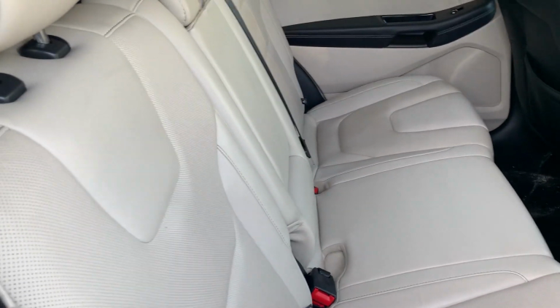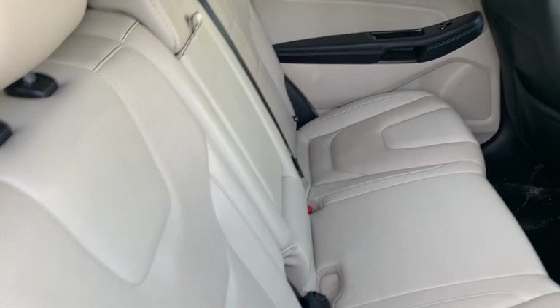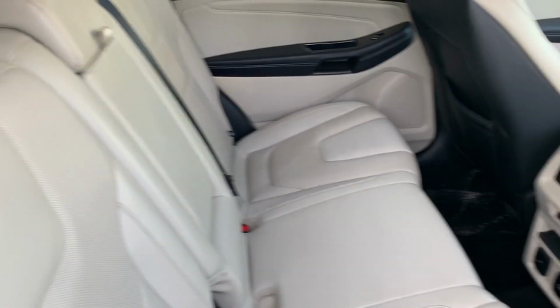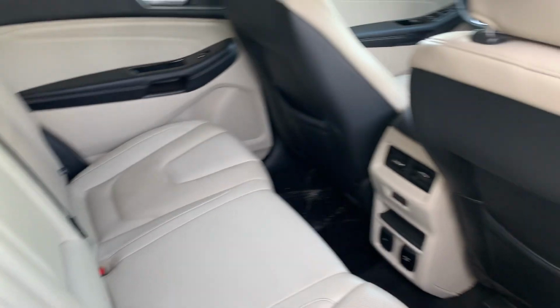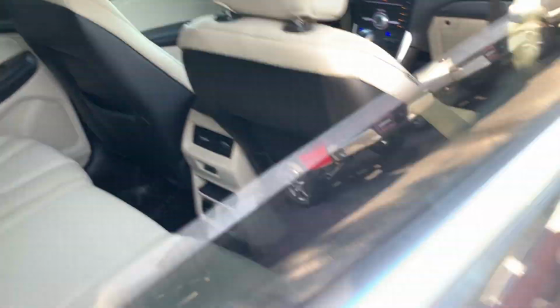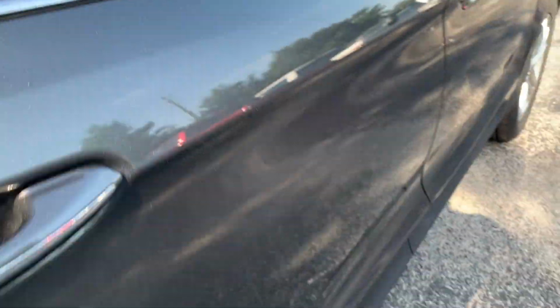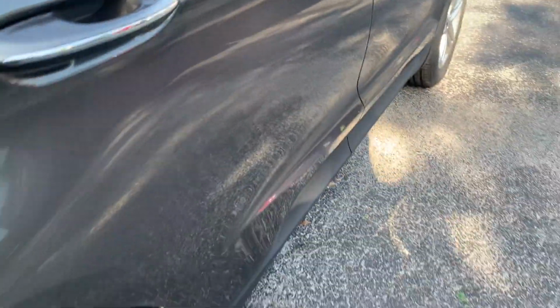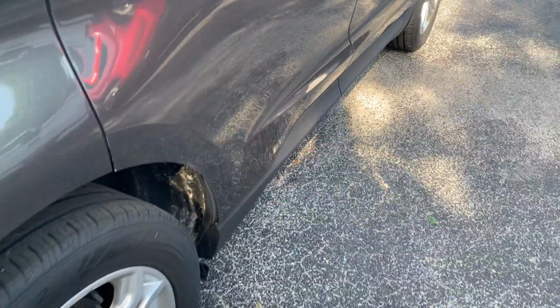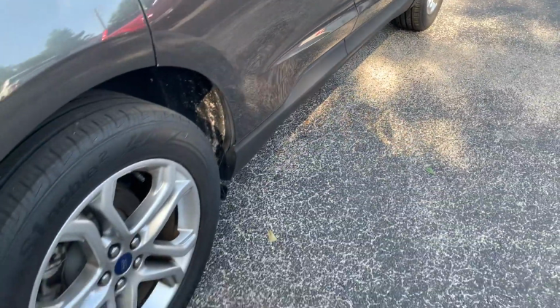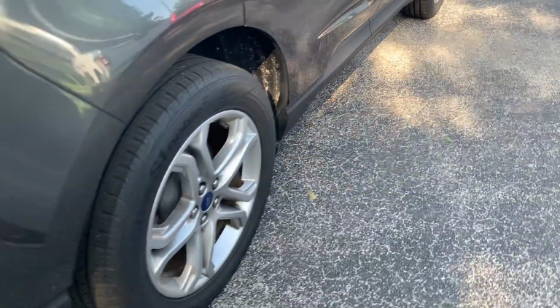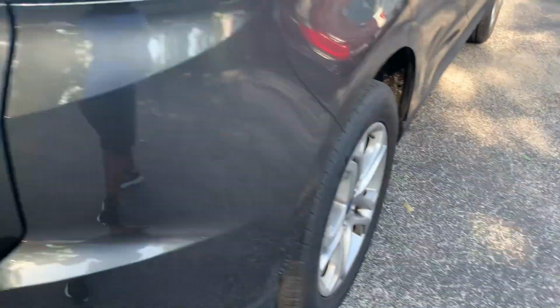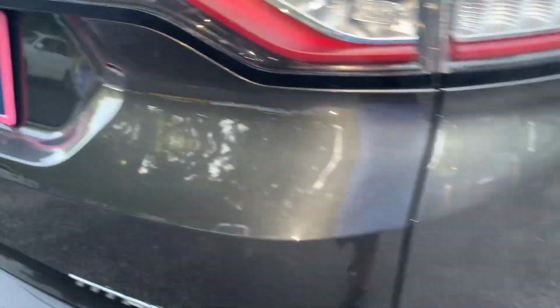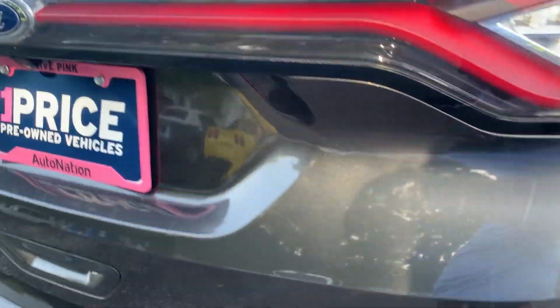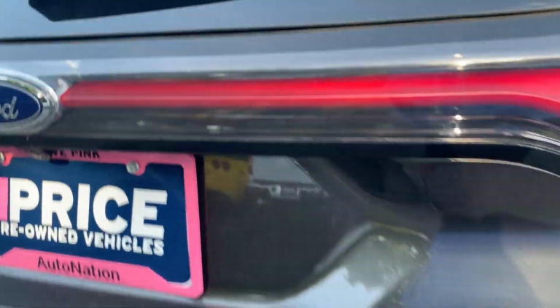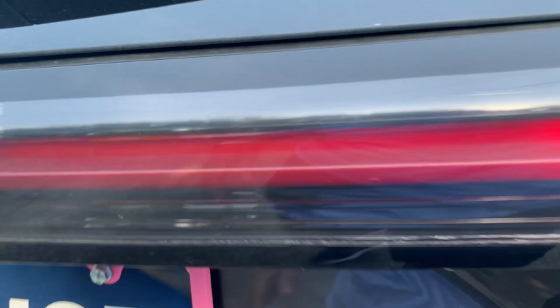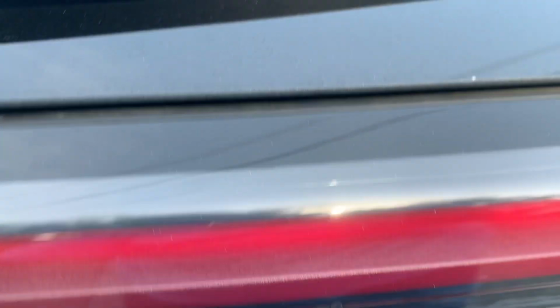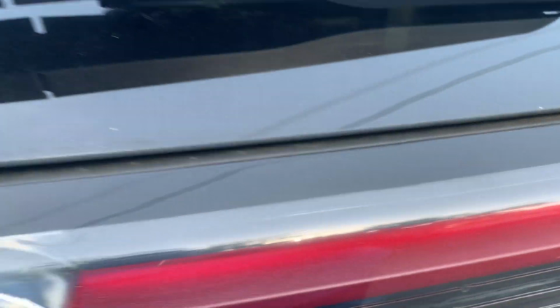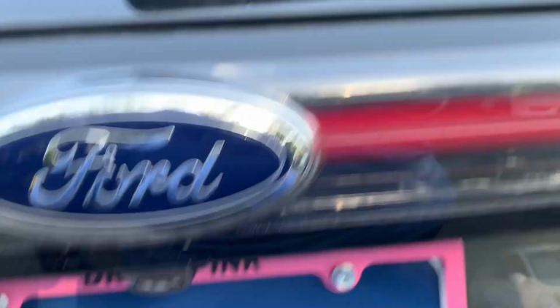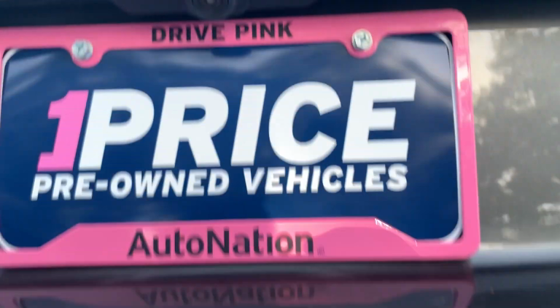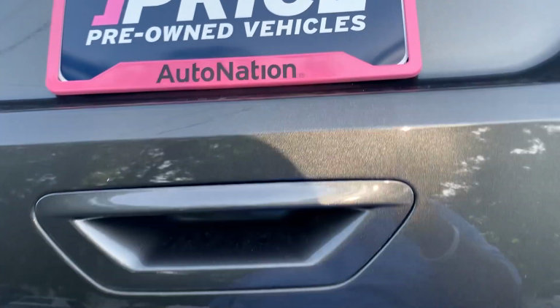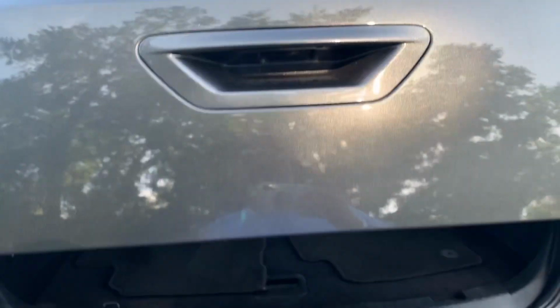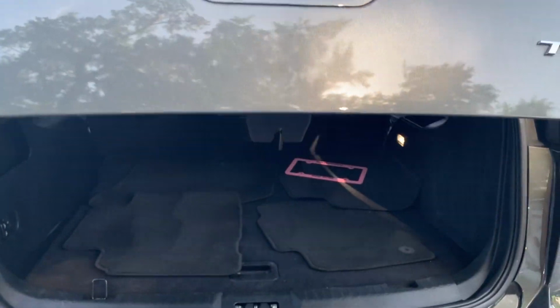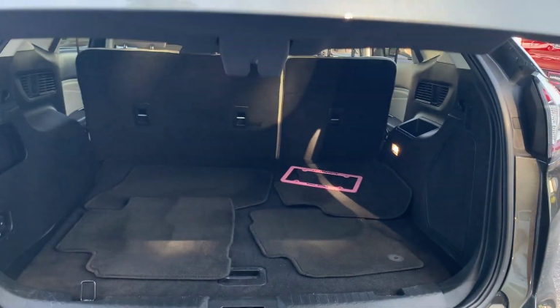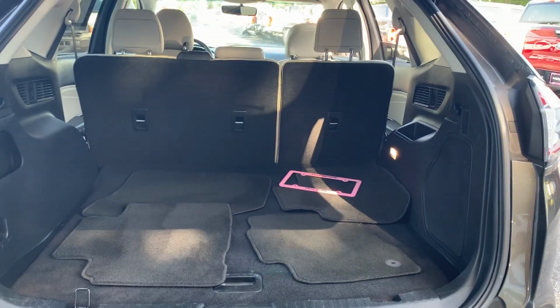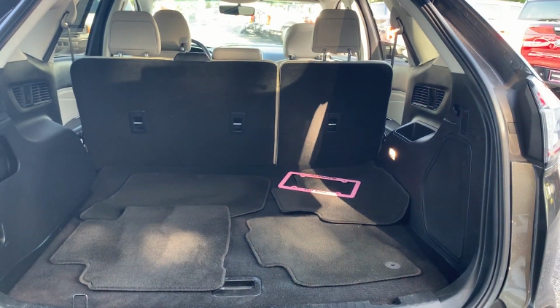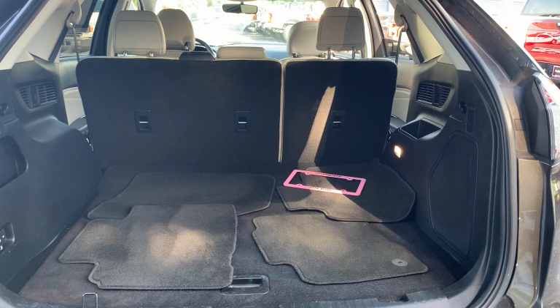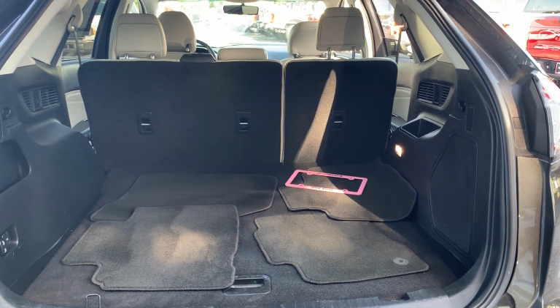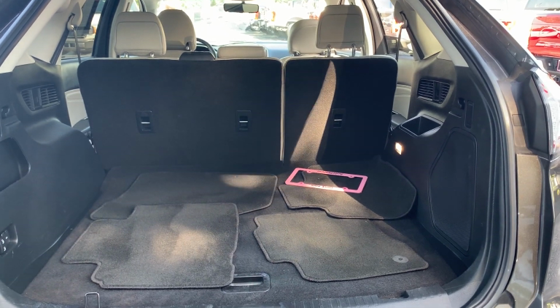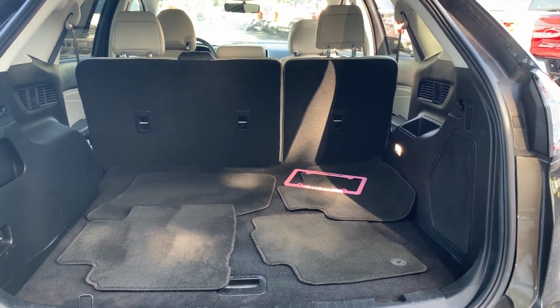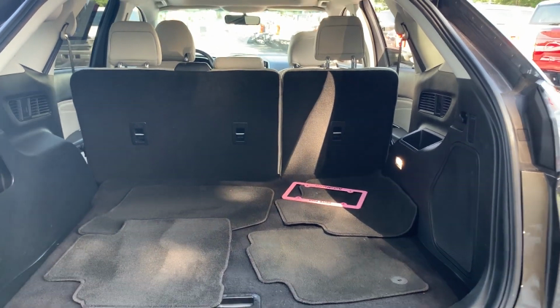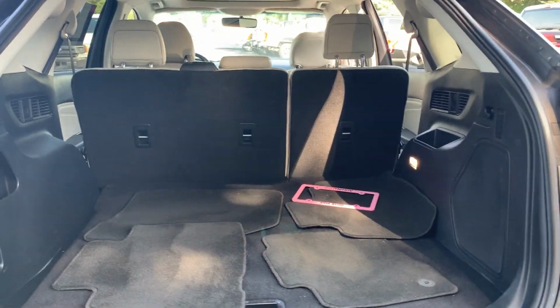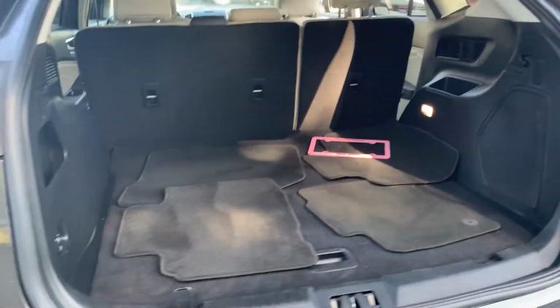There's a look at the rear seat. Aluminum wheels, backup sensors, backup camera, power tailgate, lots of storage in the rear. The rear seats fold down for even more storage.